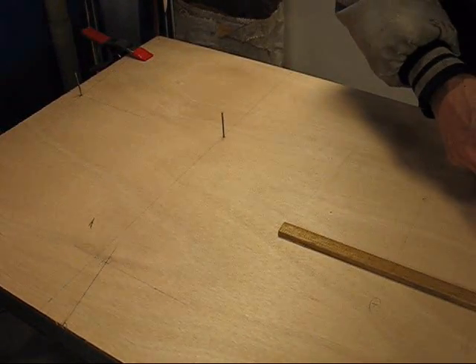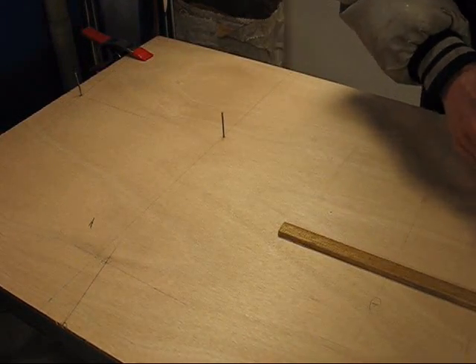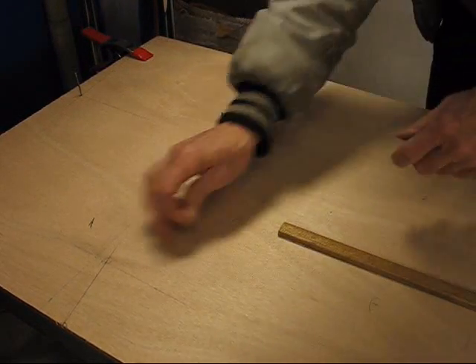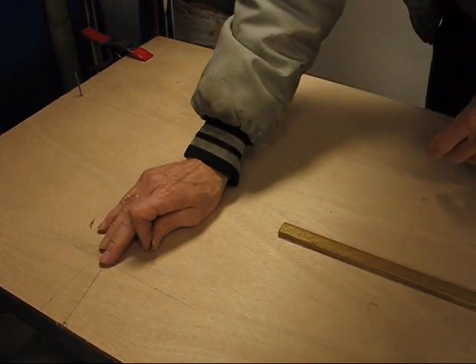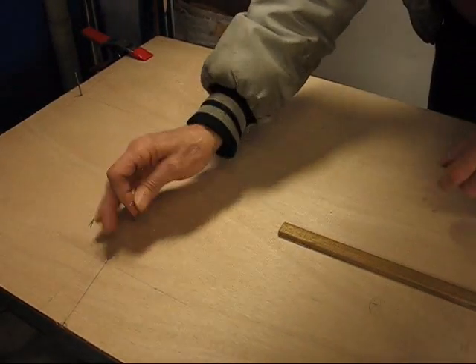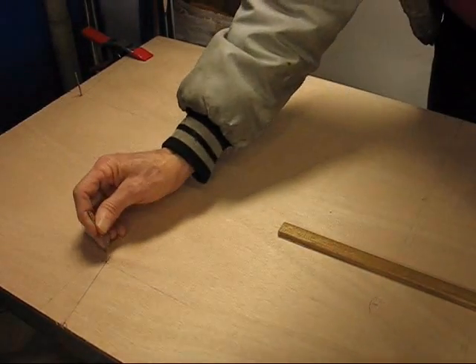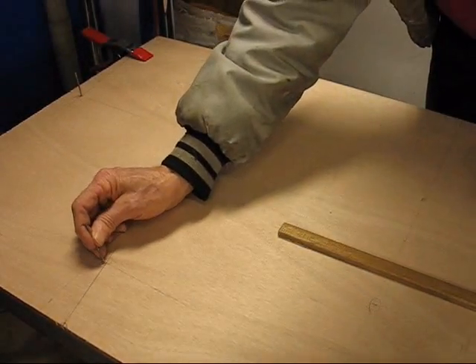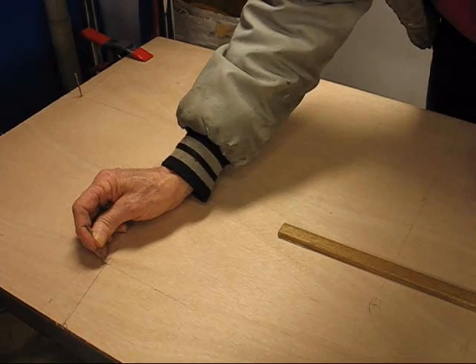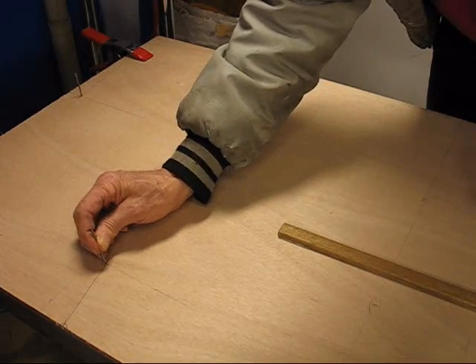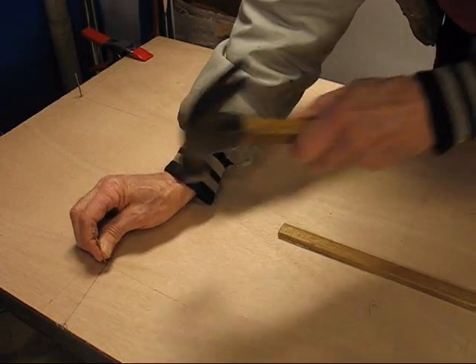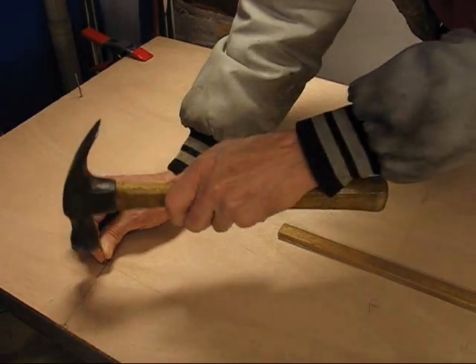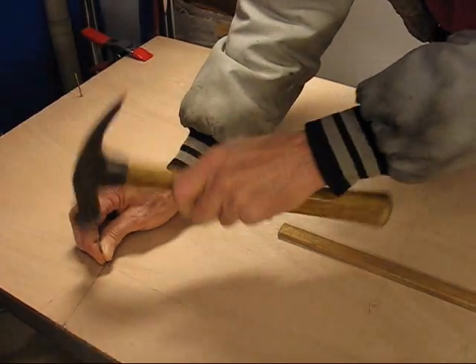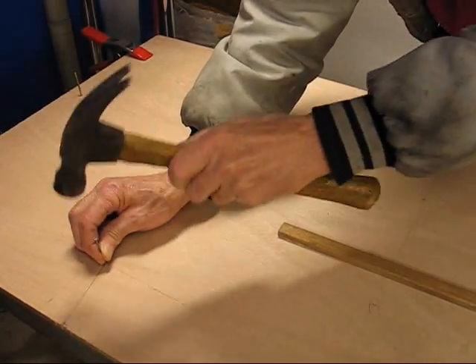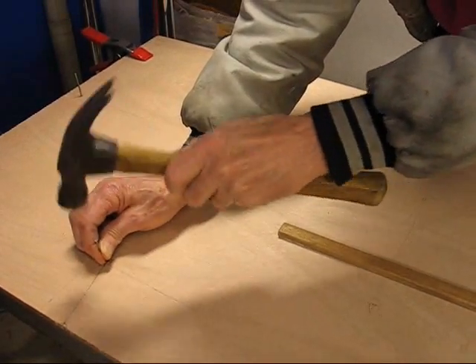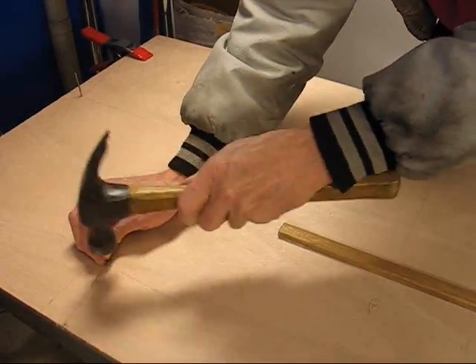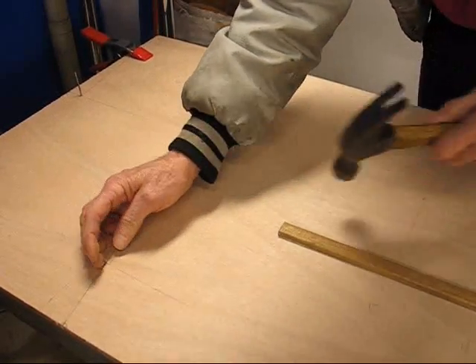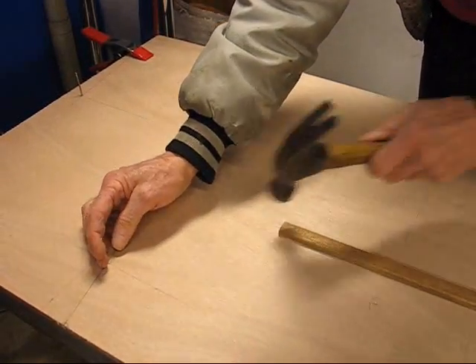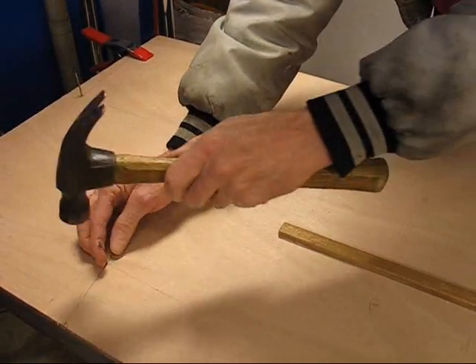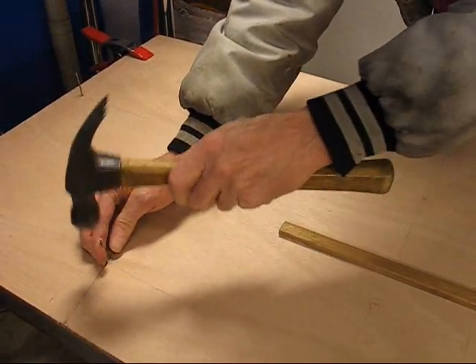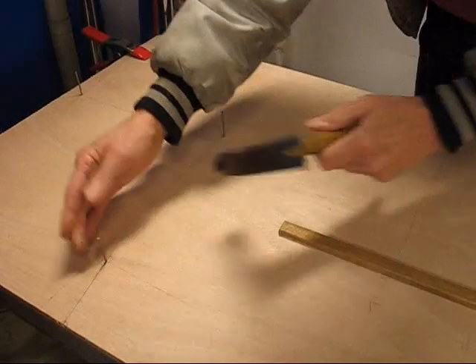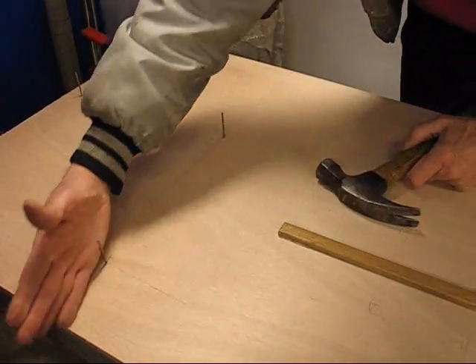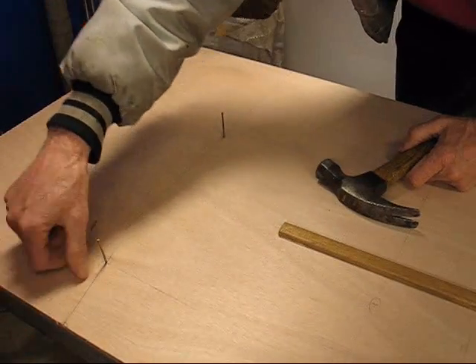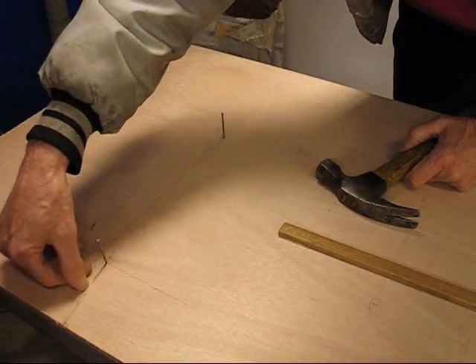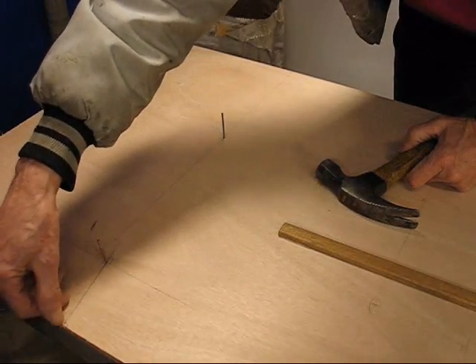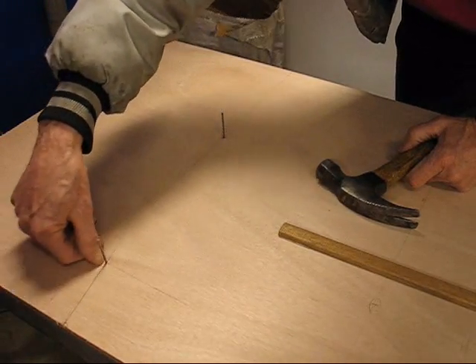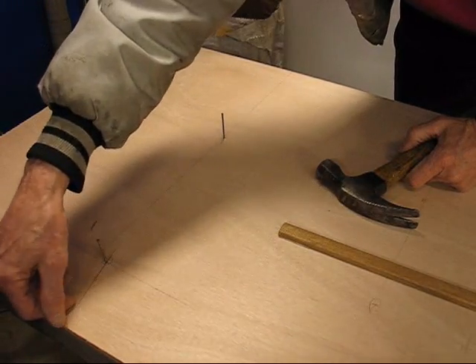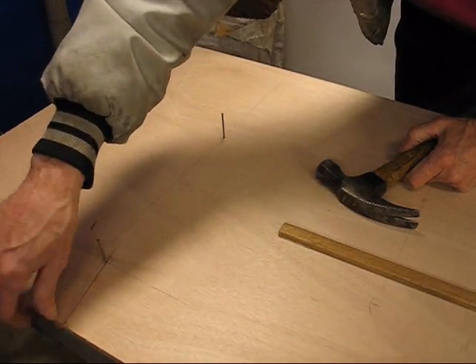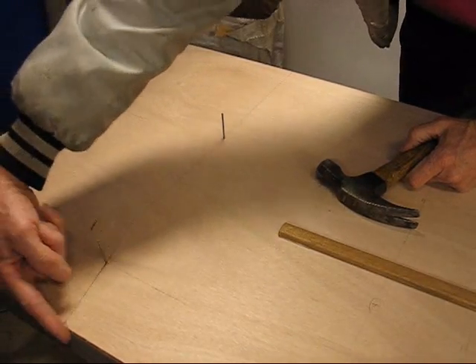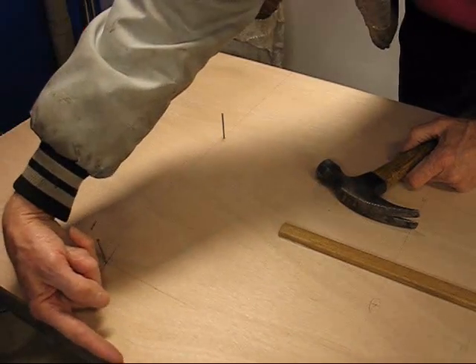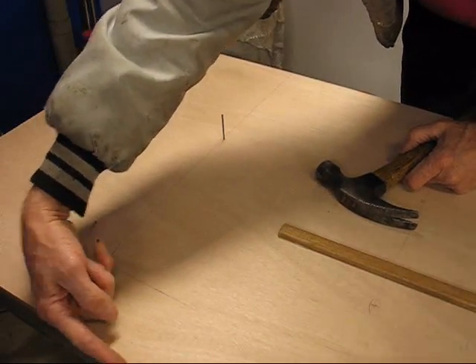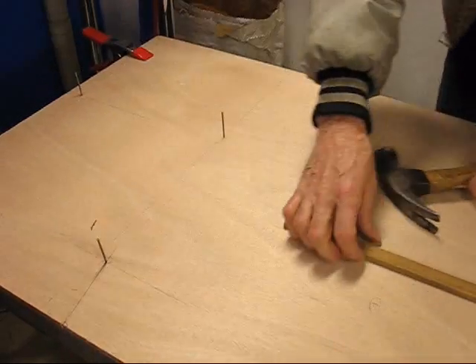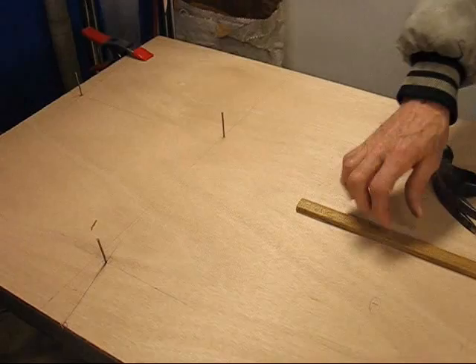Down here we see the upper part of the bottom panel. And that line will get cut right along here down to that, and everything in that direction is a straight line.